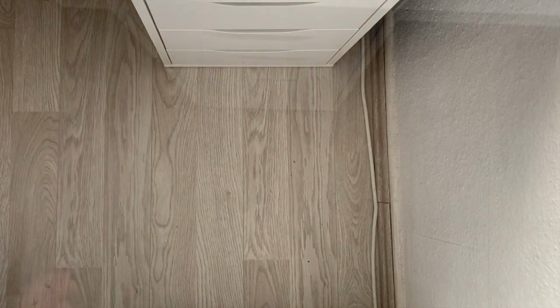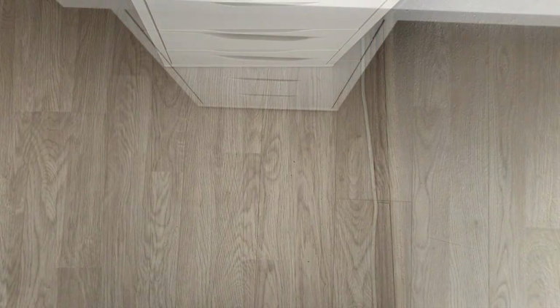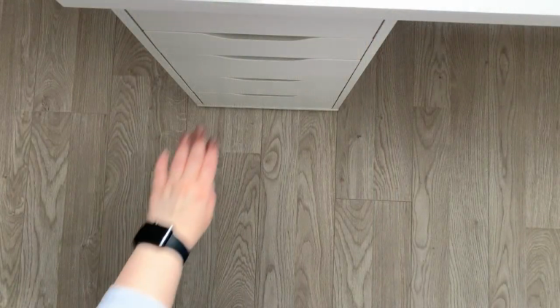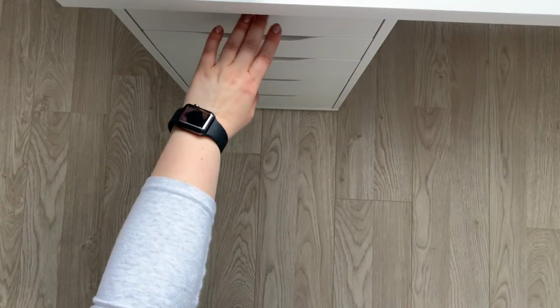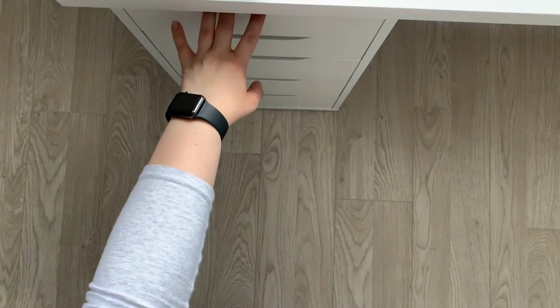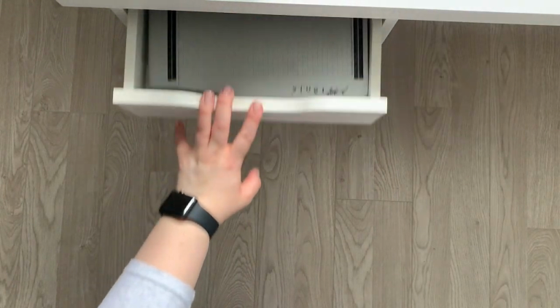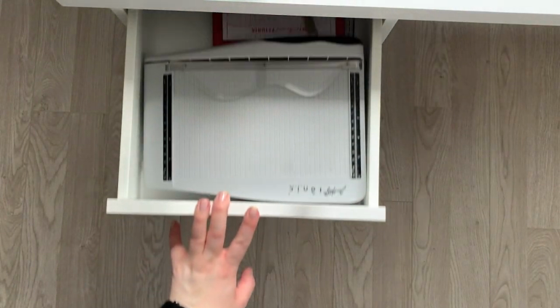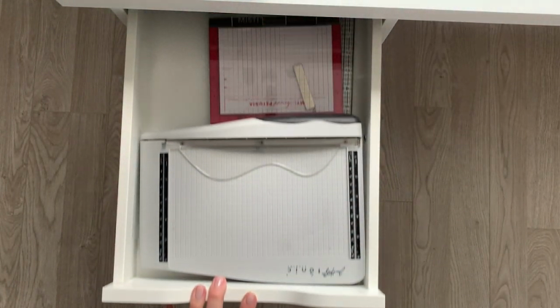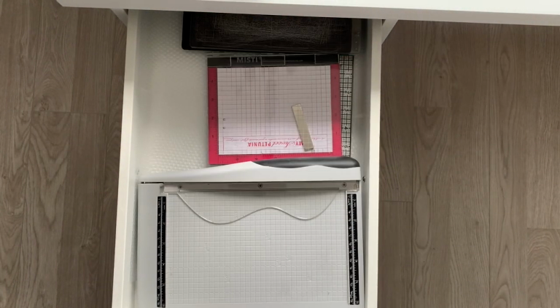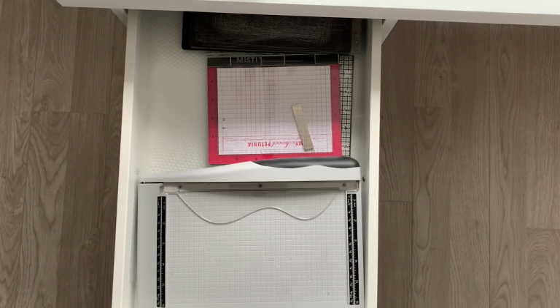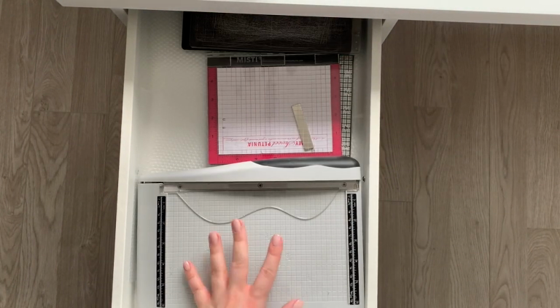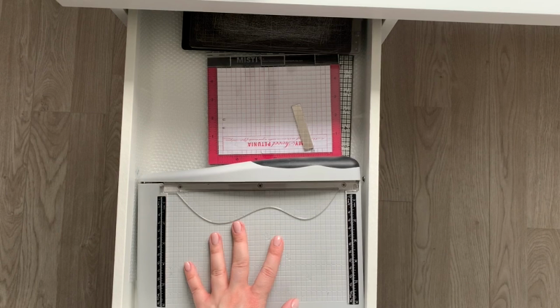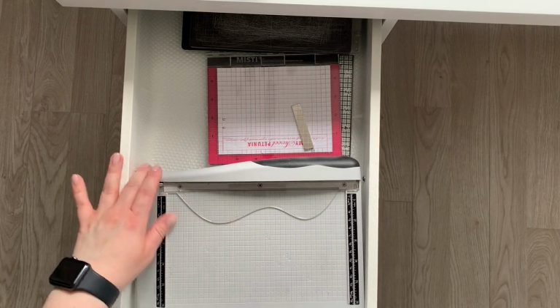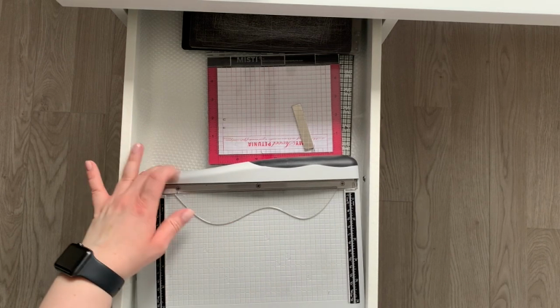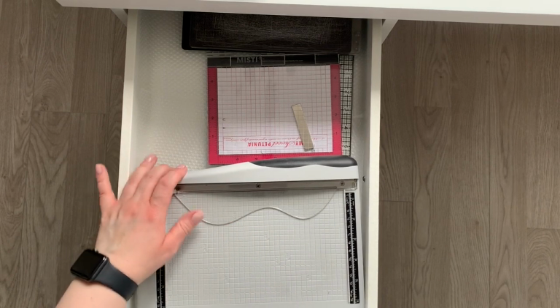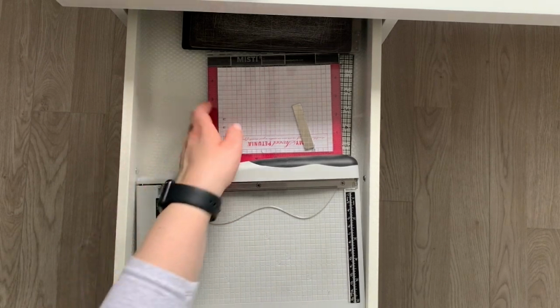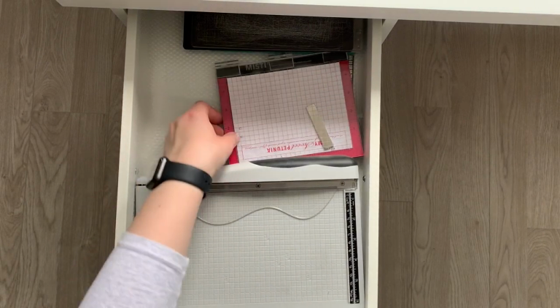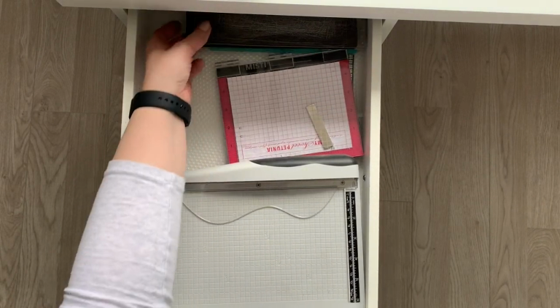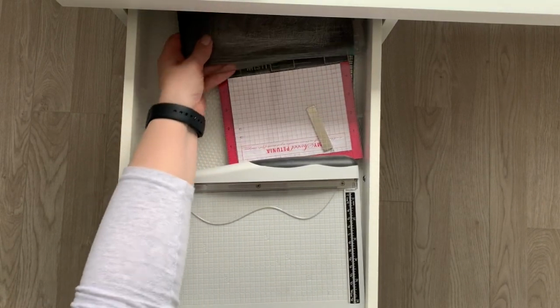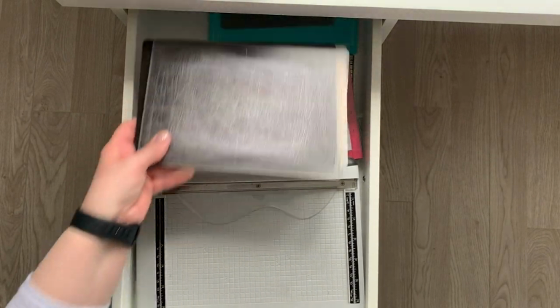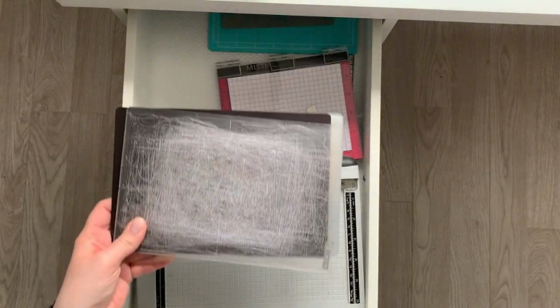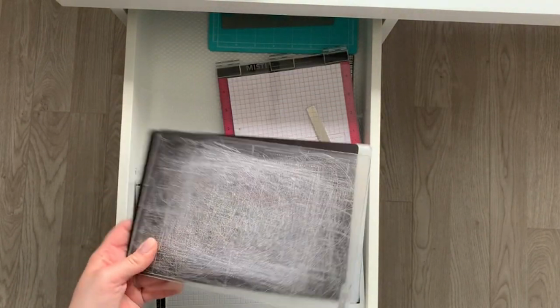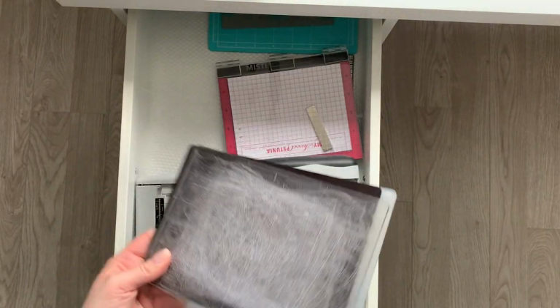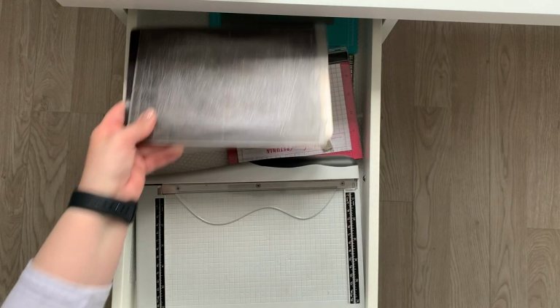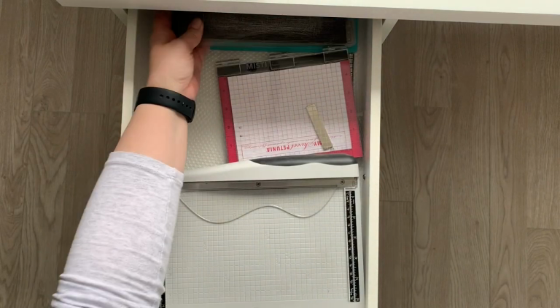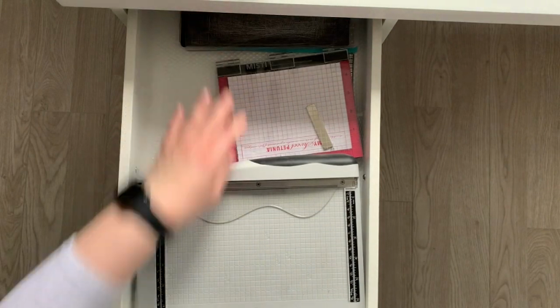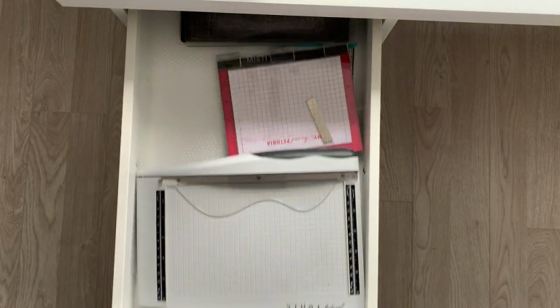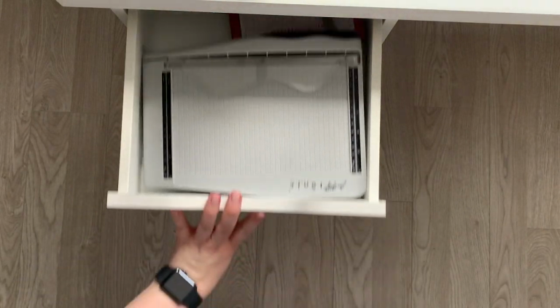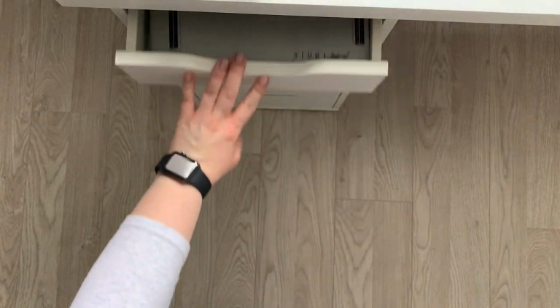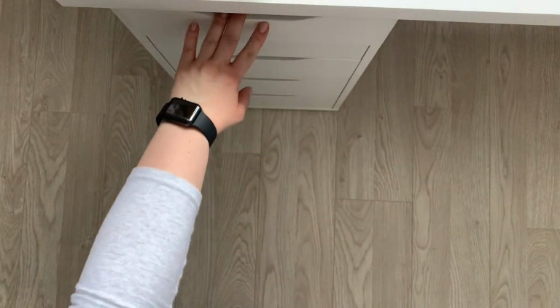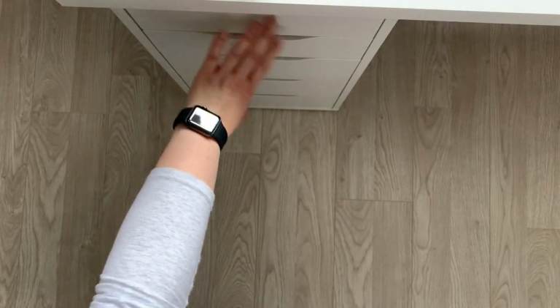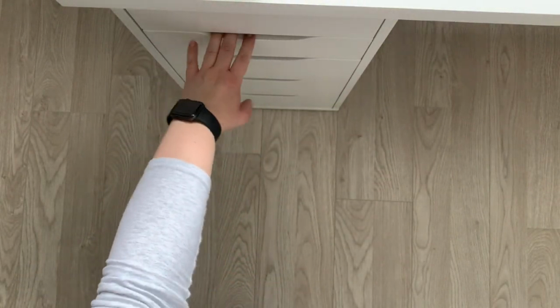On the left side of my desk I have my most used tools drawer which just has my little guillotine trimmer by Tim Holtz, my cutting plates, and my mini cutting mat.